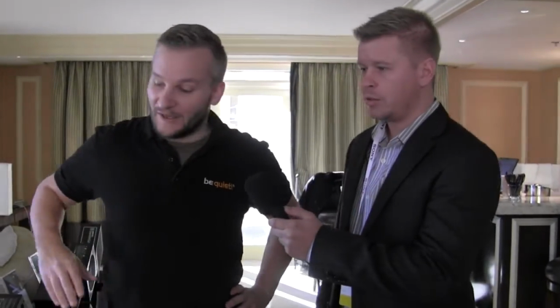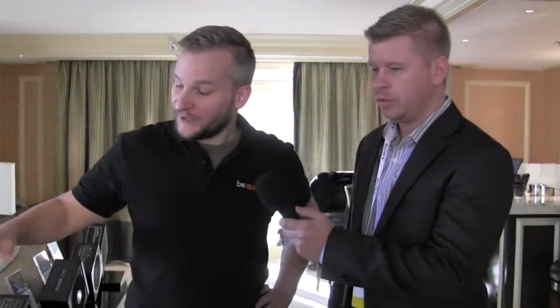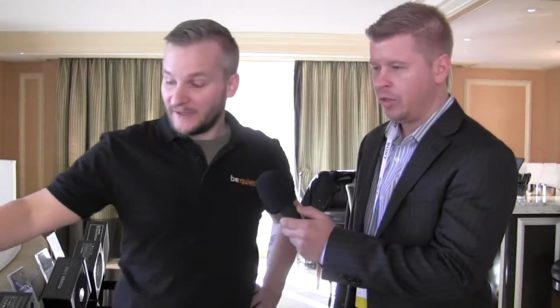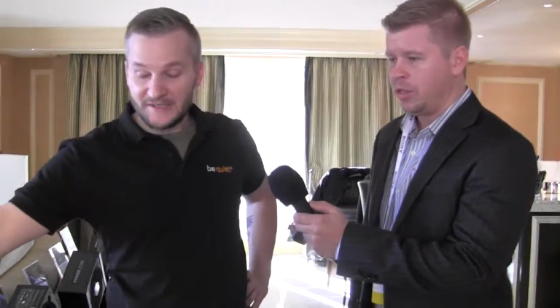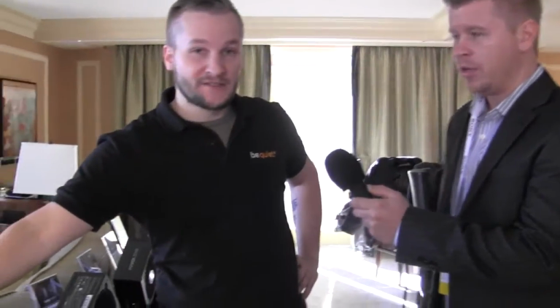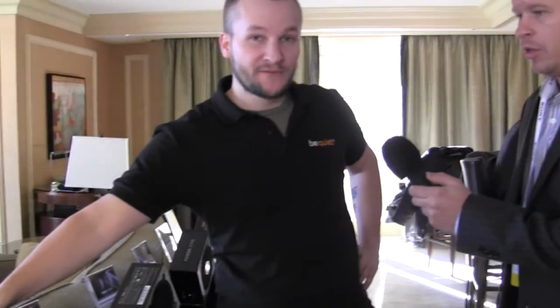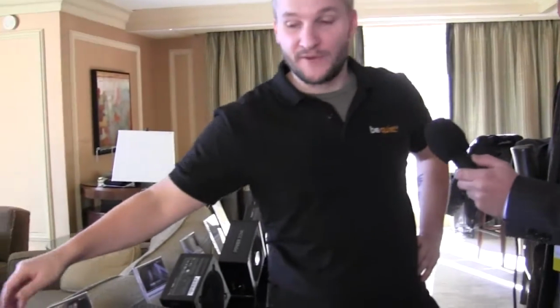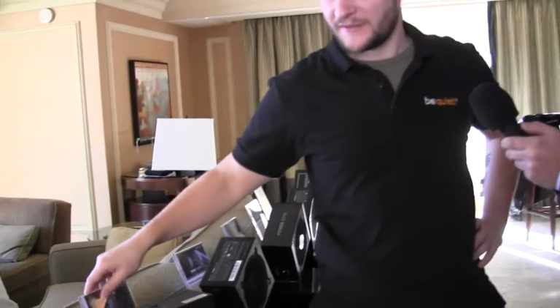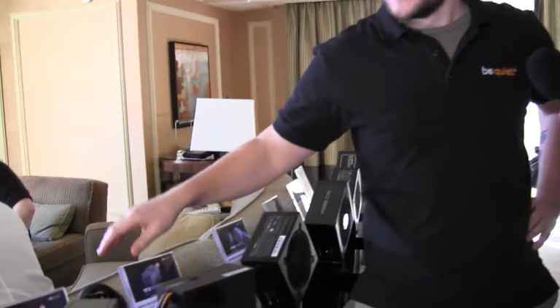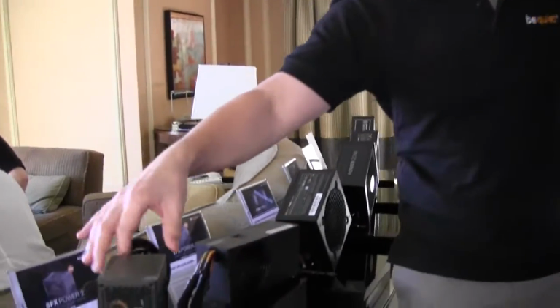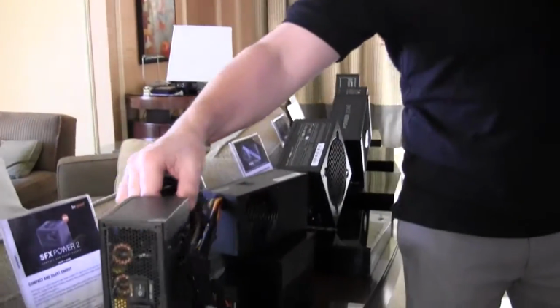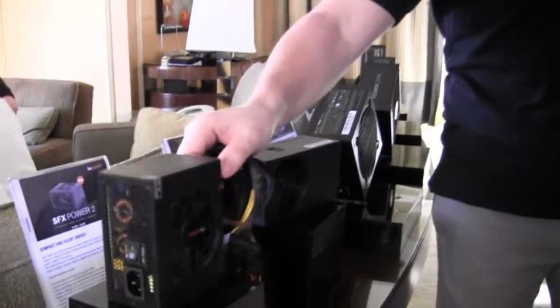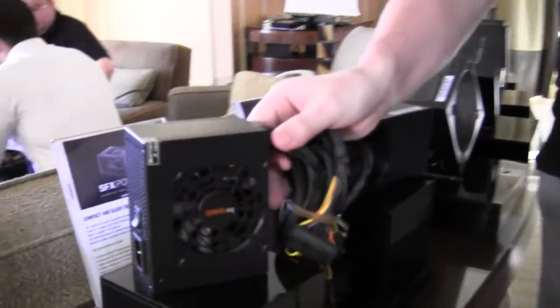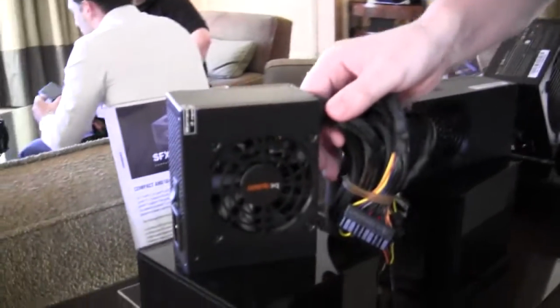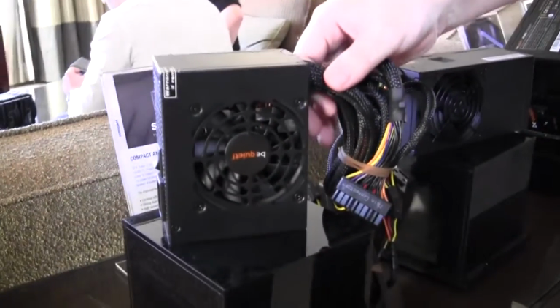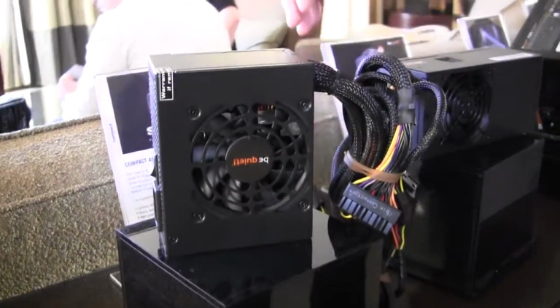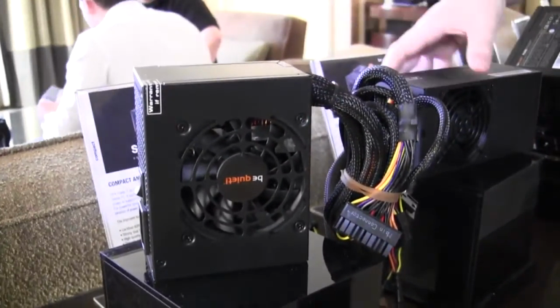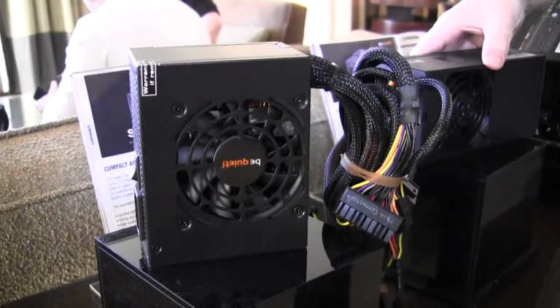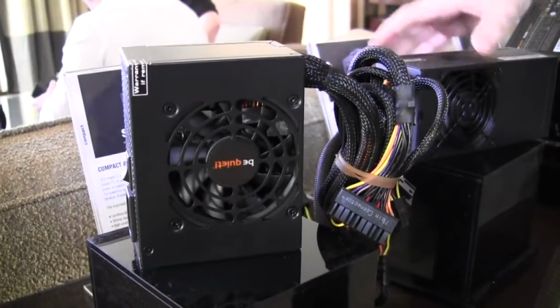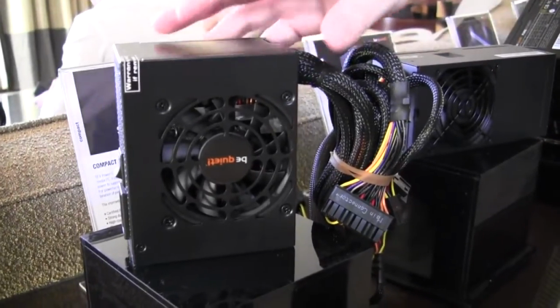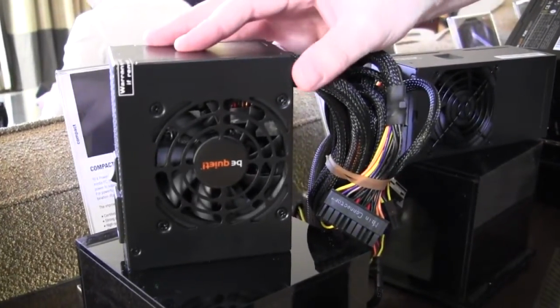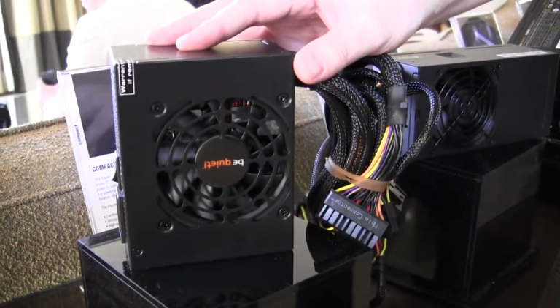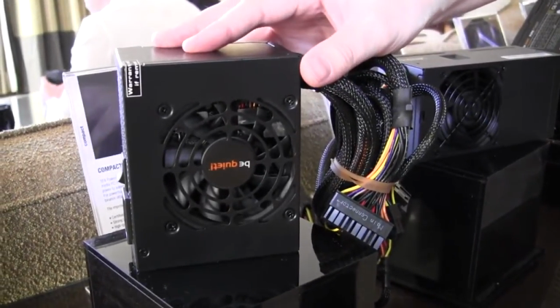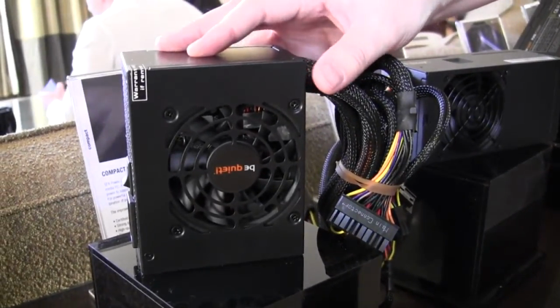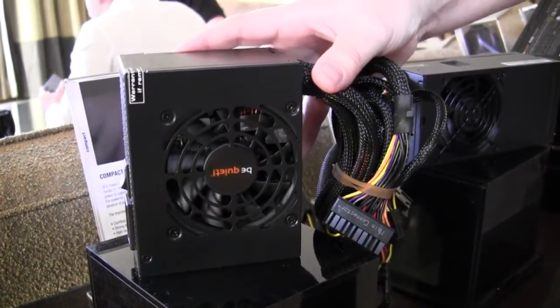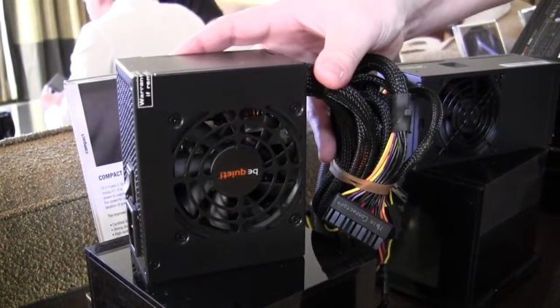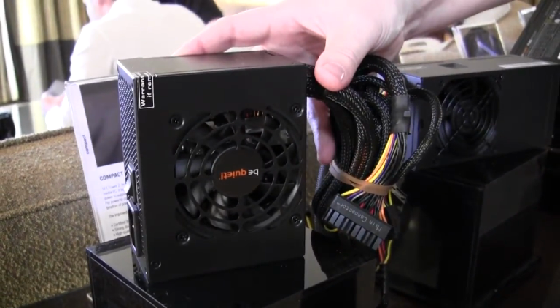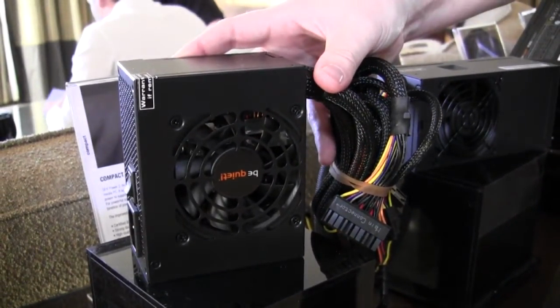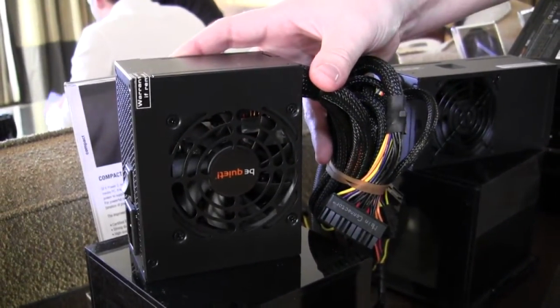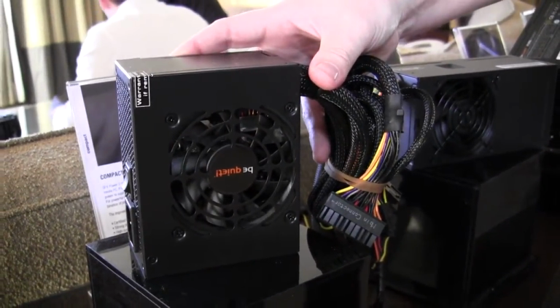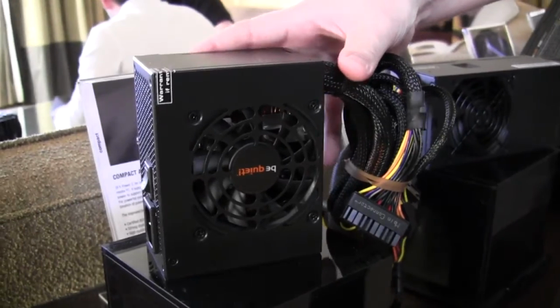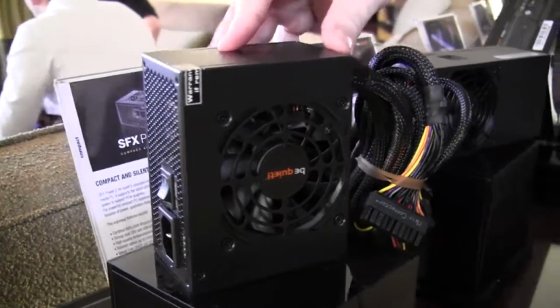We have SFX and TFX form factors. As you can see, they're very small. Those are the SFX Power 2 — they come in 300 and 400 watts with 80 Plus Bronze.